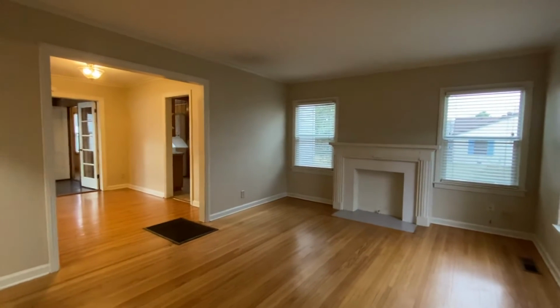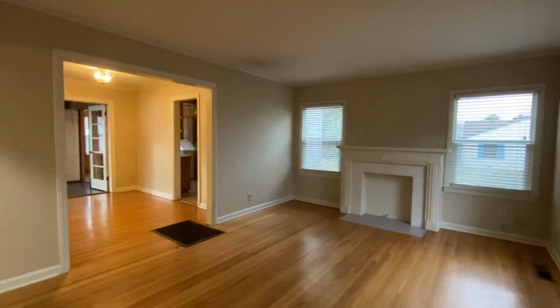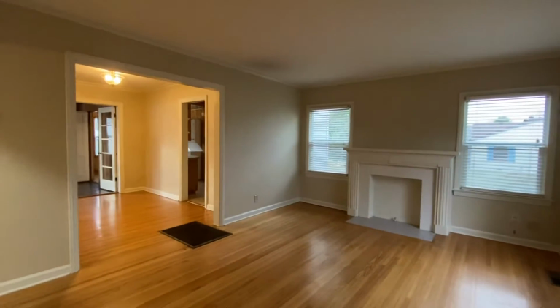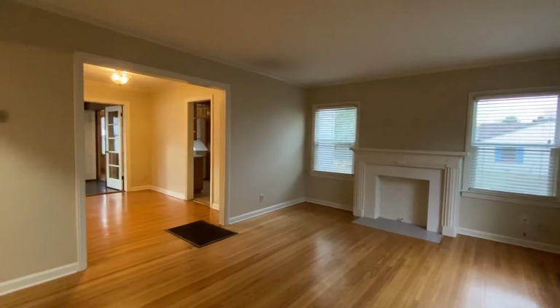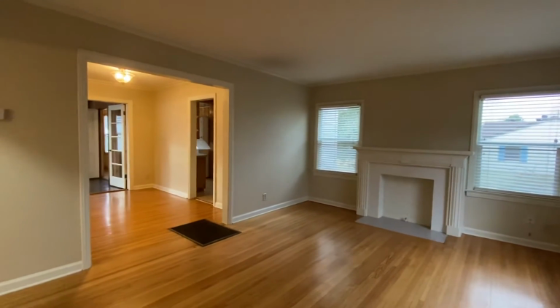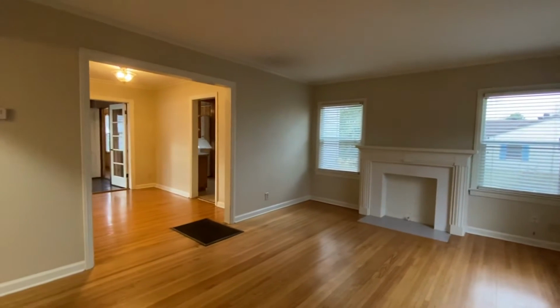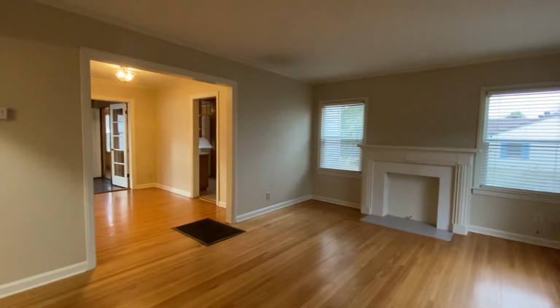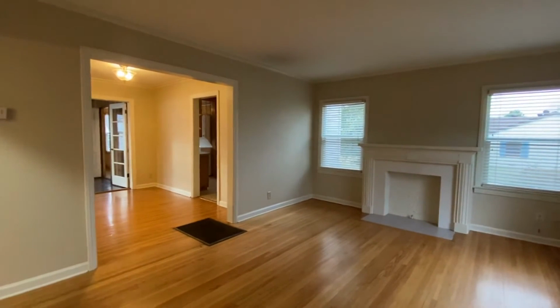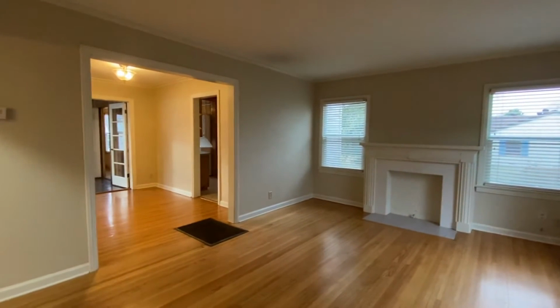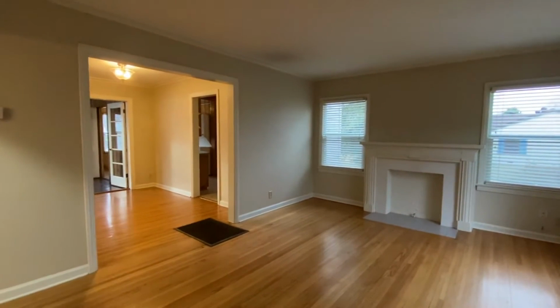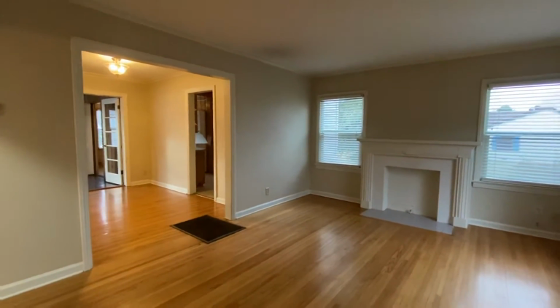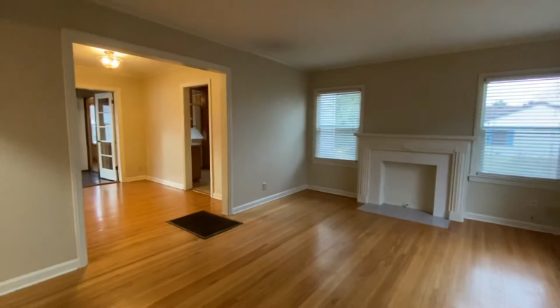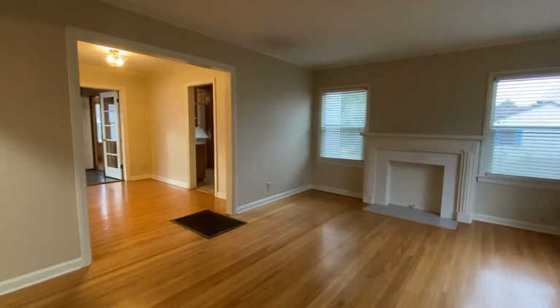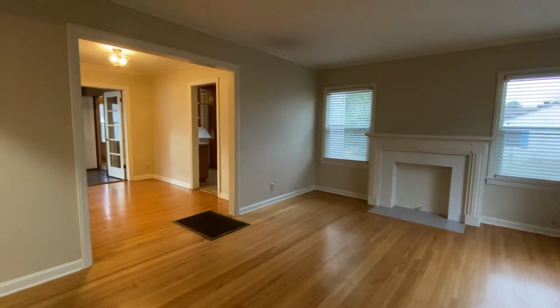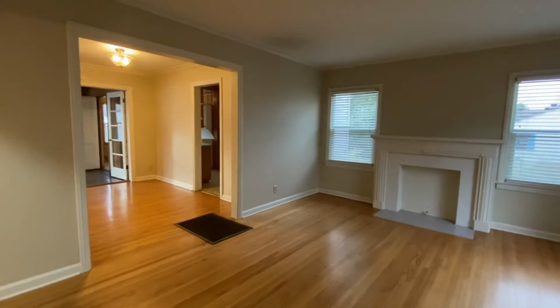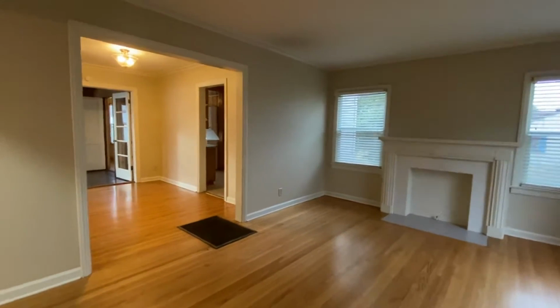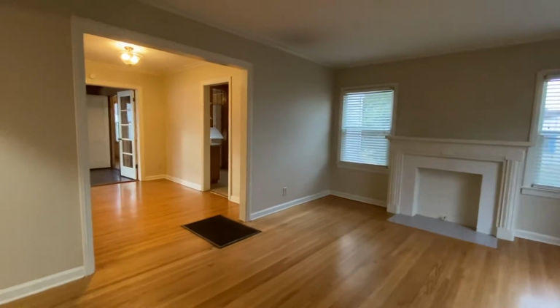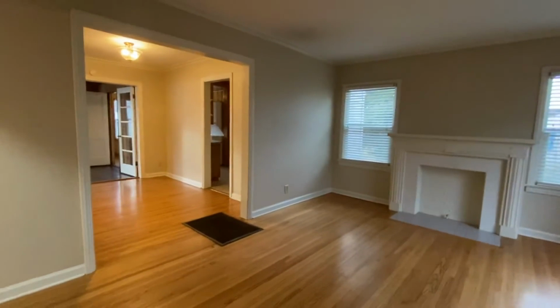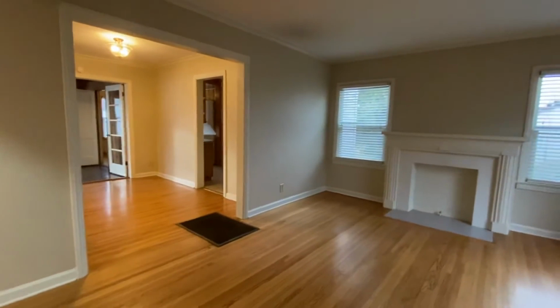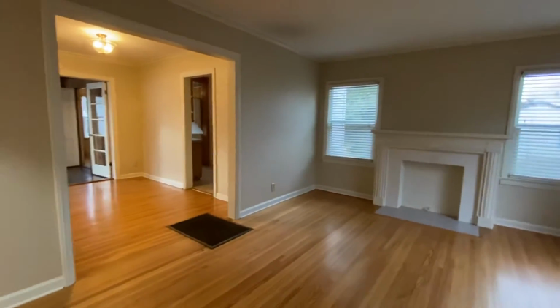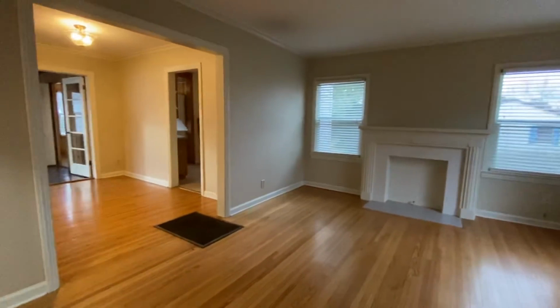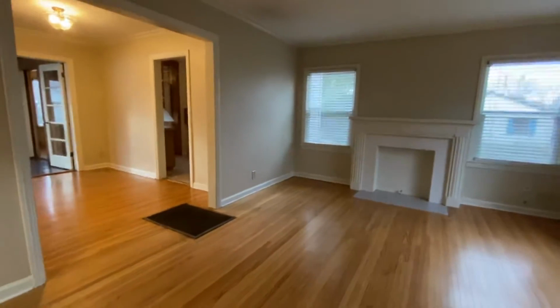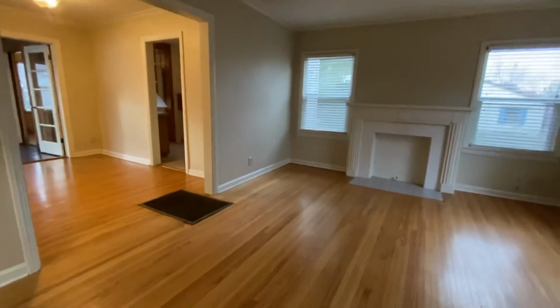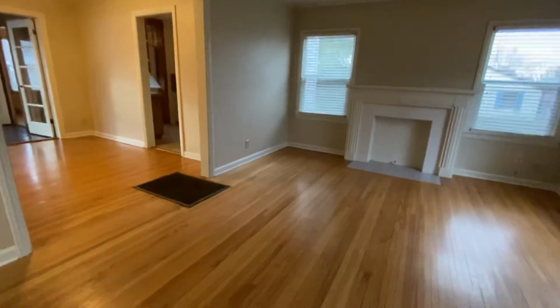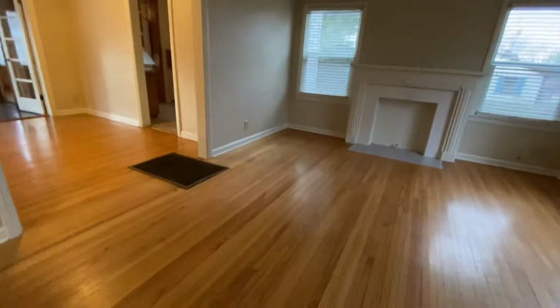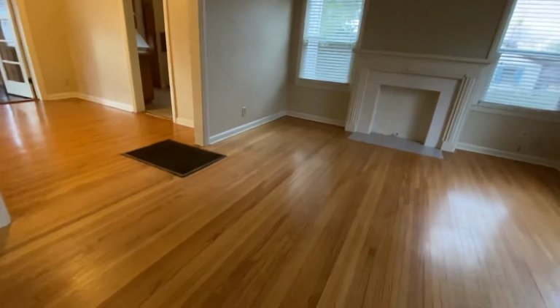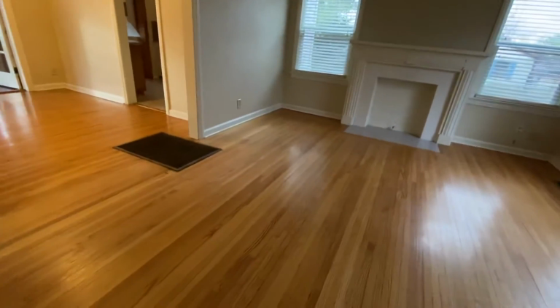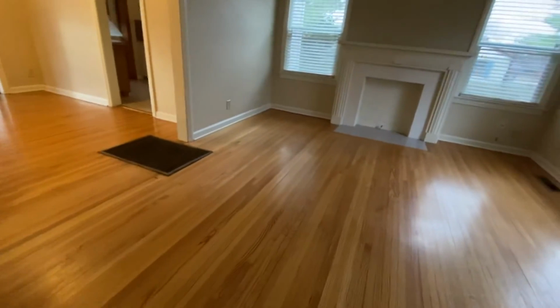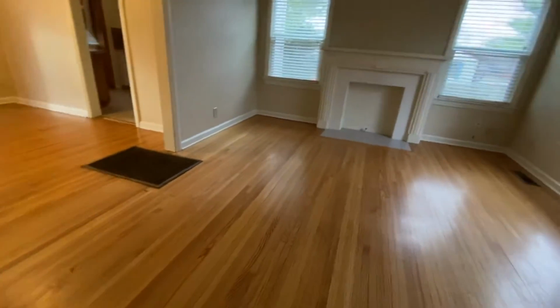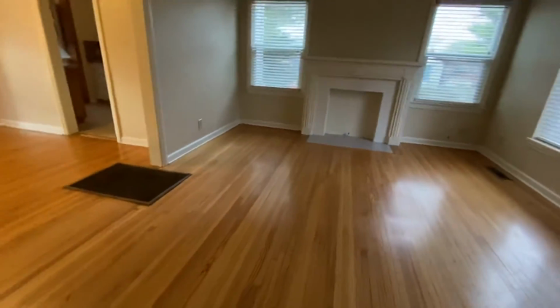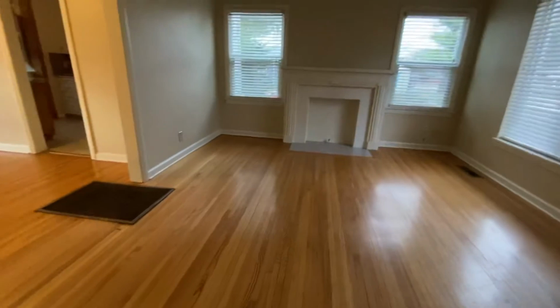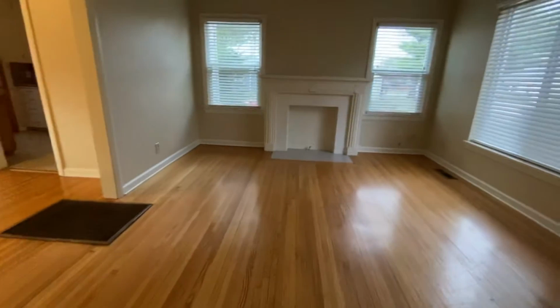This is a virtual tour of 704 South Louisville Avenue. I've just walked in the front door. As you can see, beautiful hardwood floors throughout.